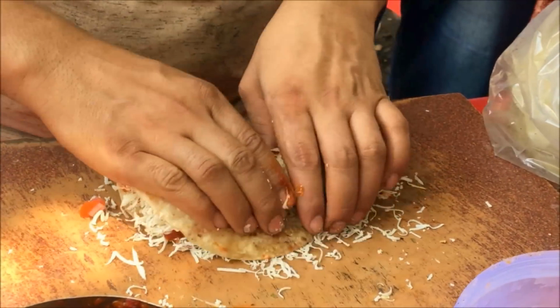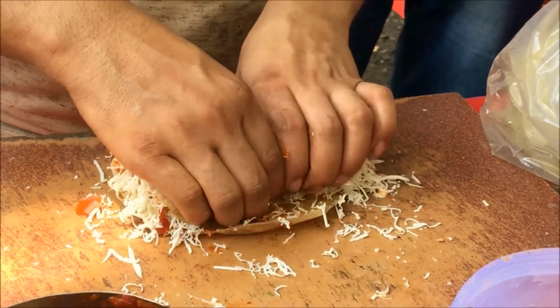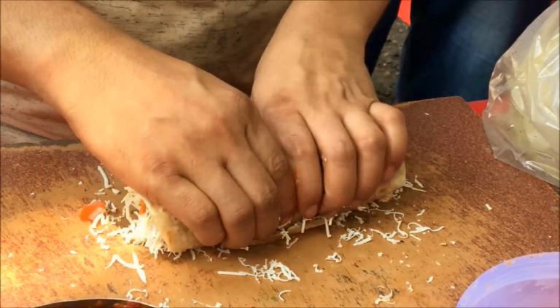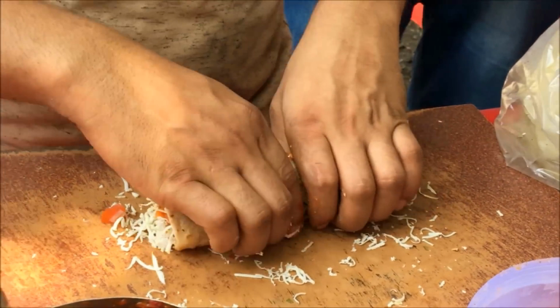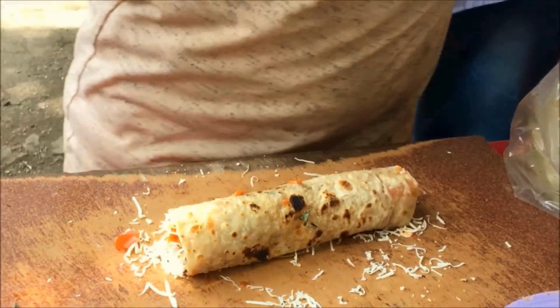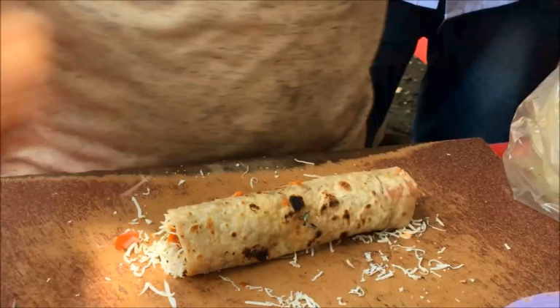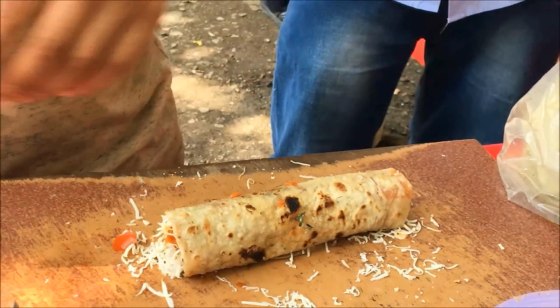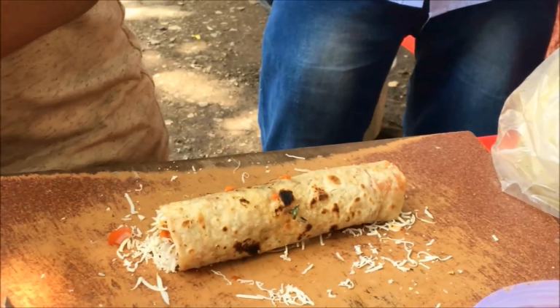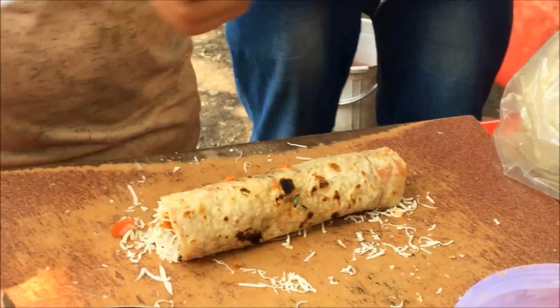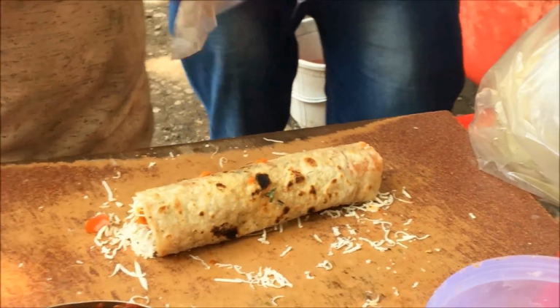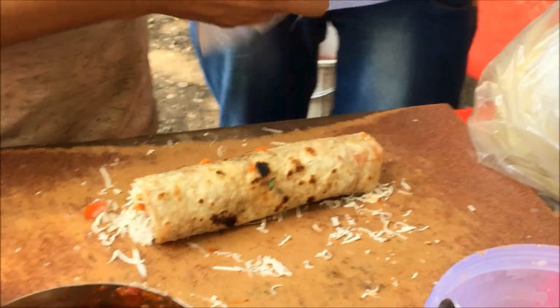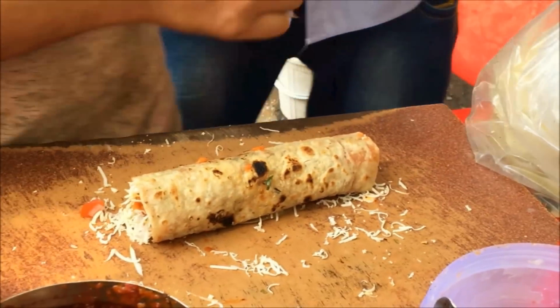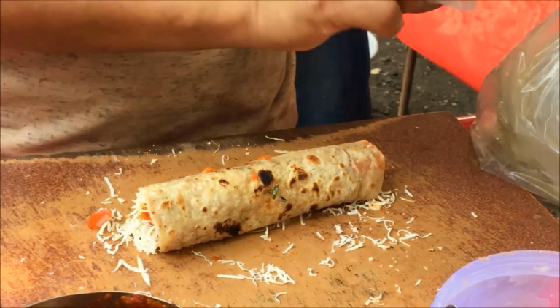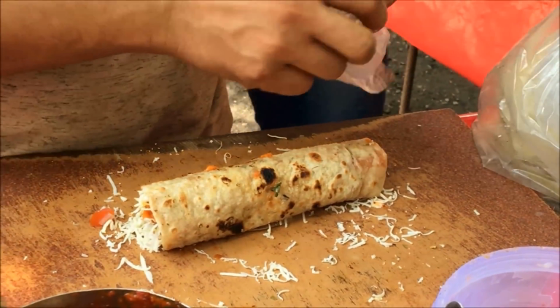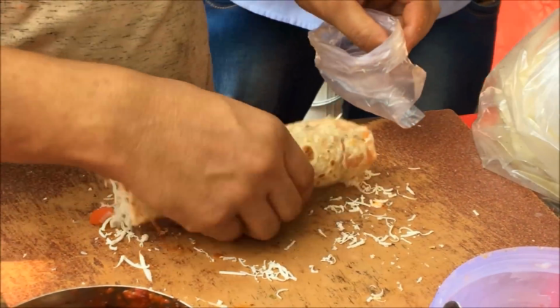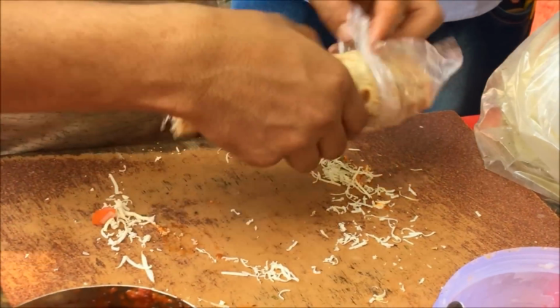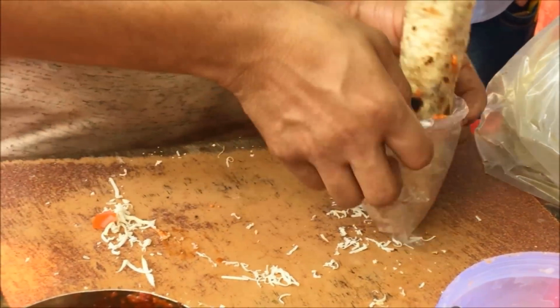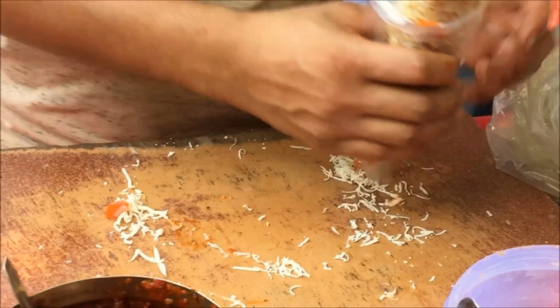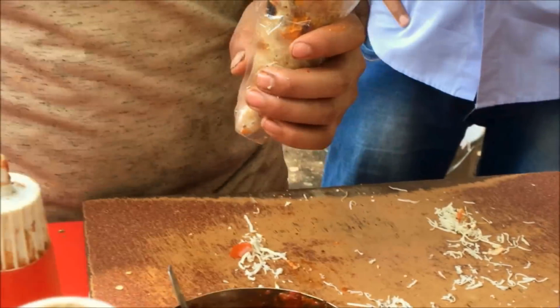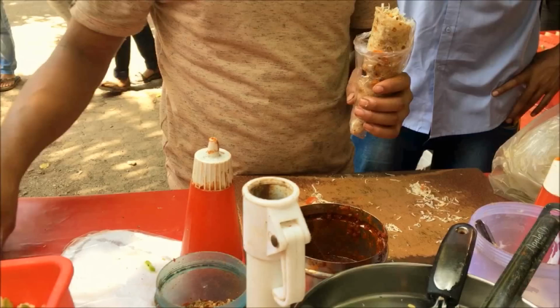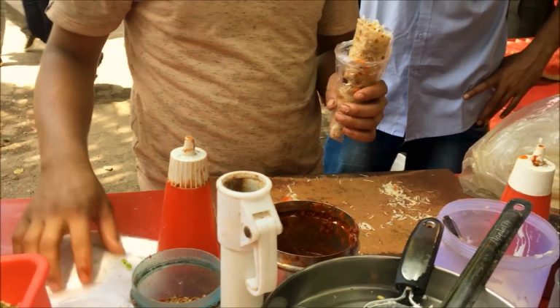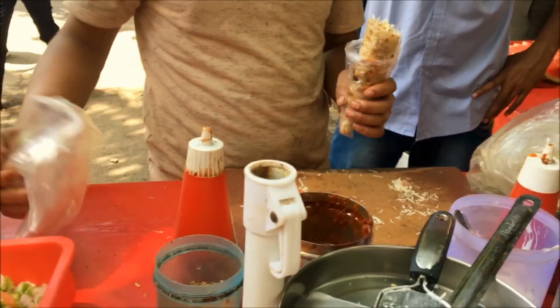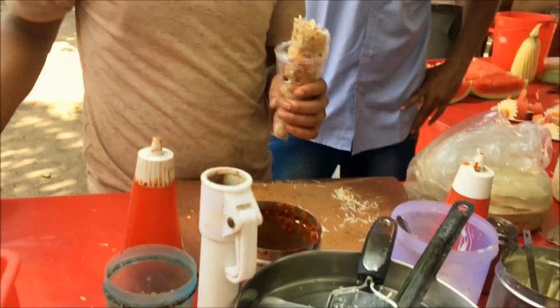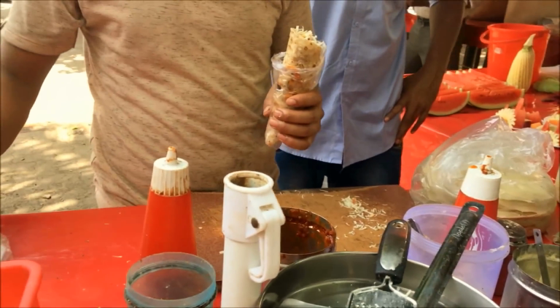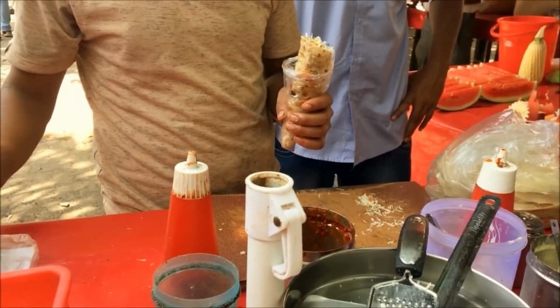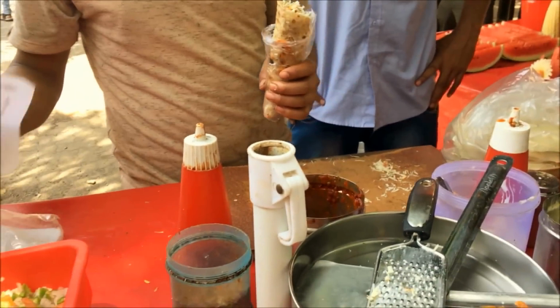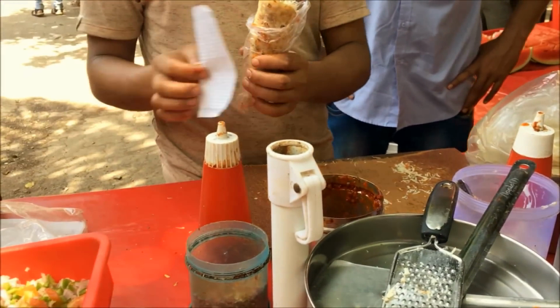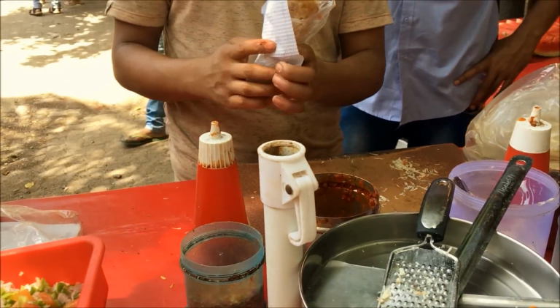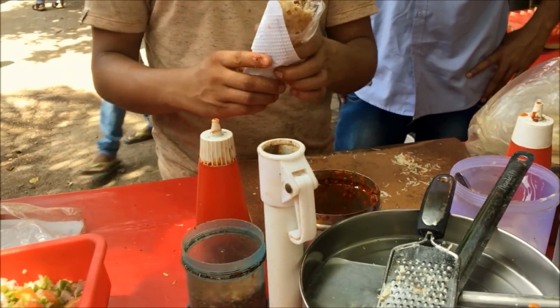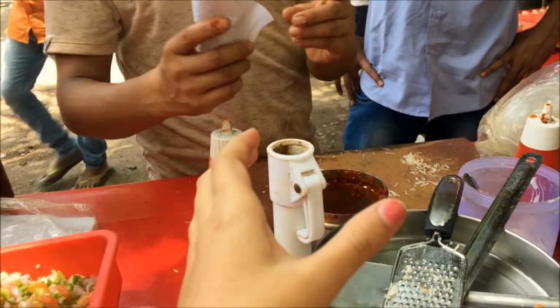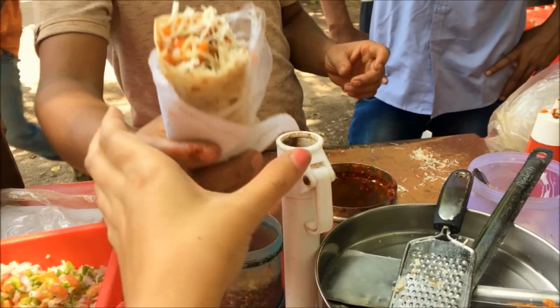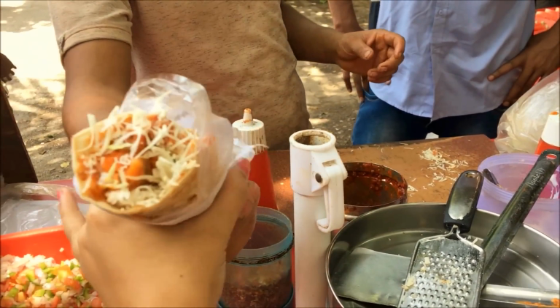Do try this at home and let me know how it turned out. I hope you enjoyed this Zara Khatke video from my side, so stay tuned for more recipes.